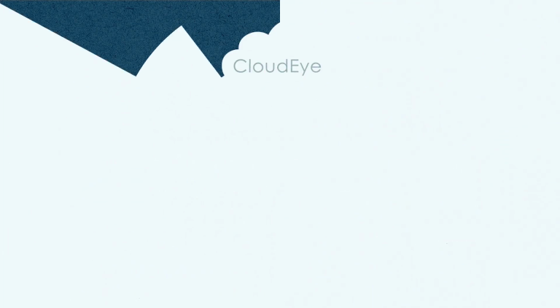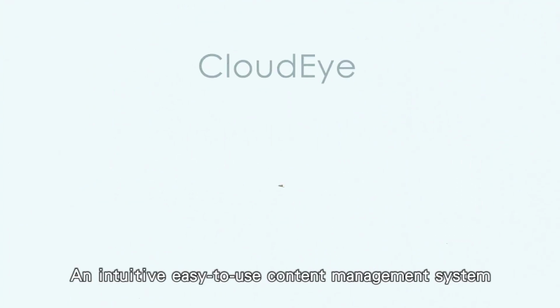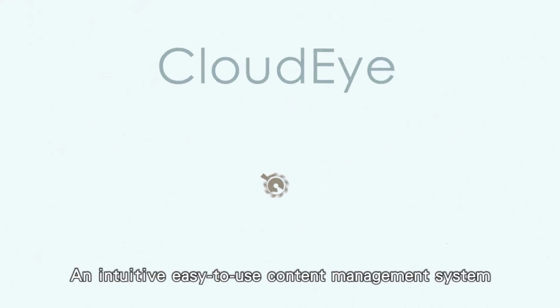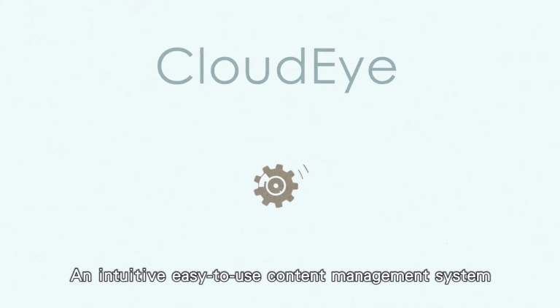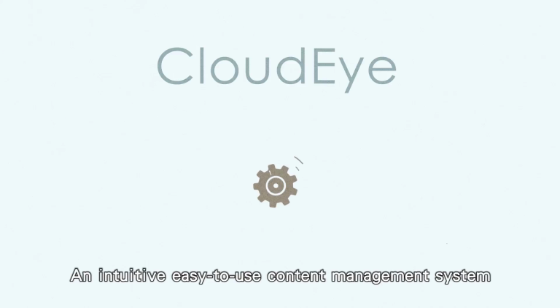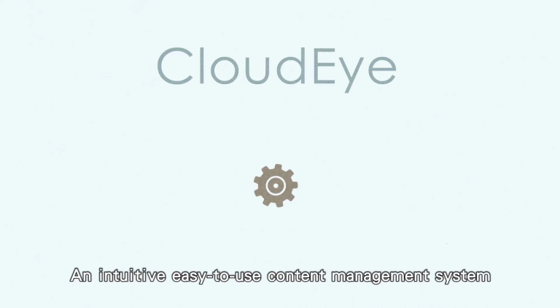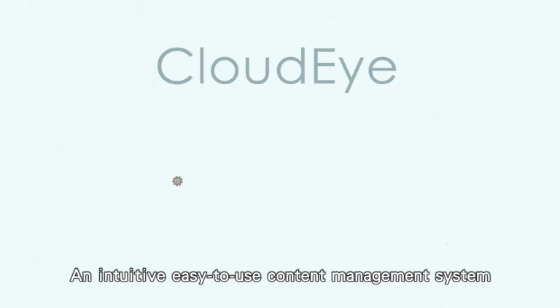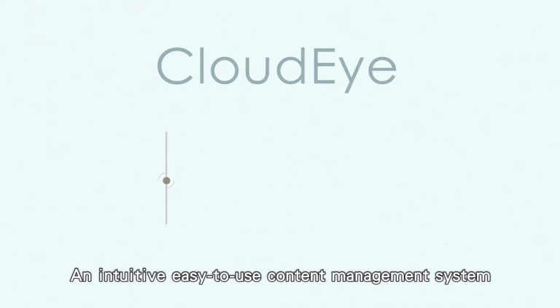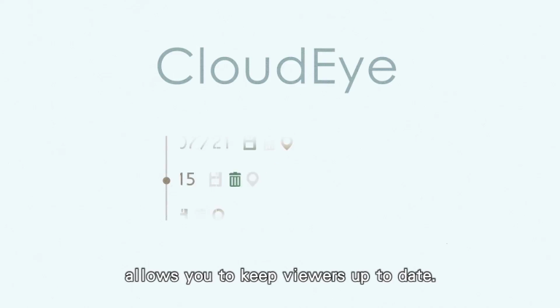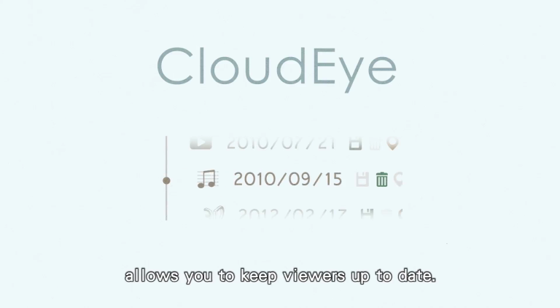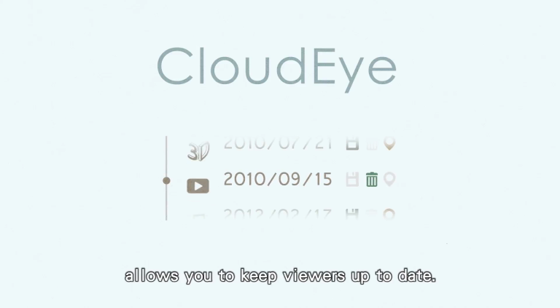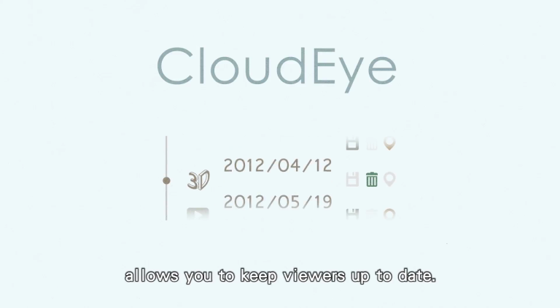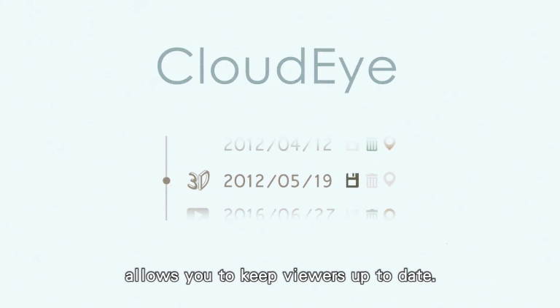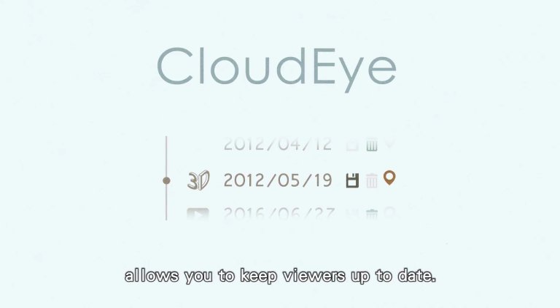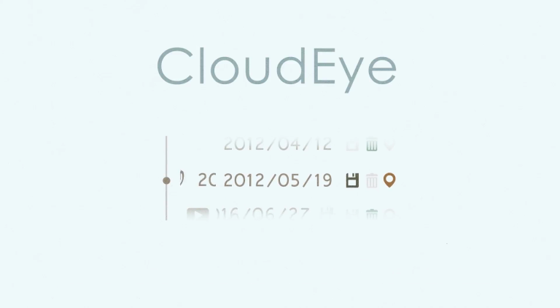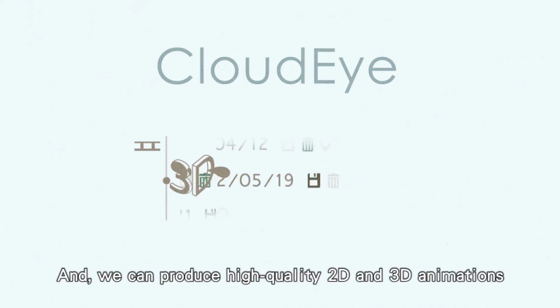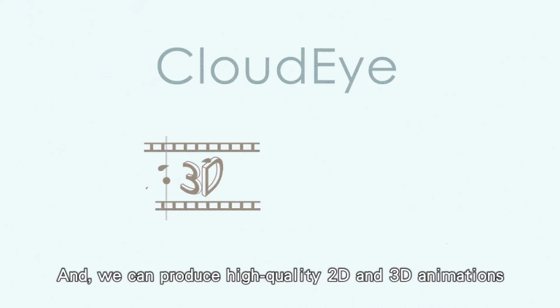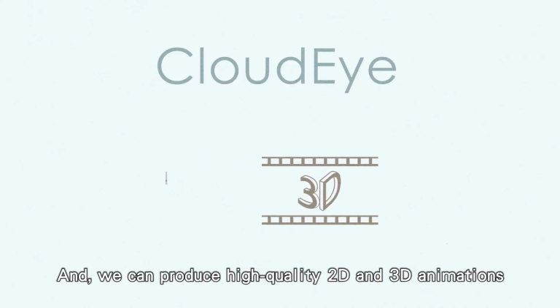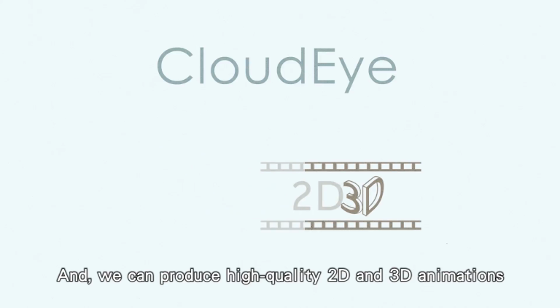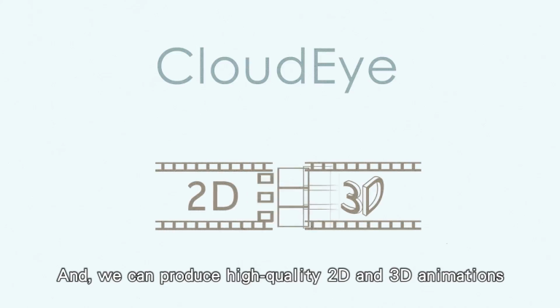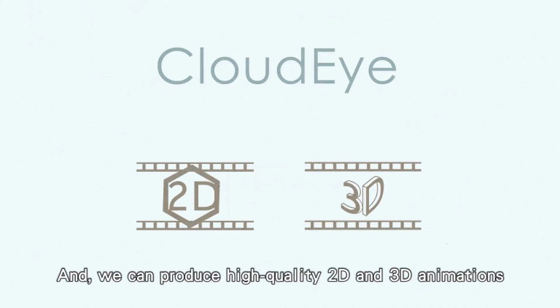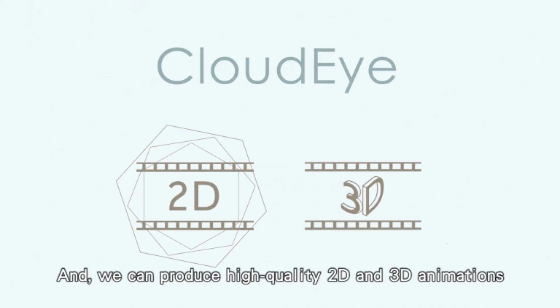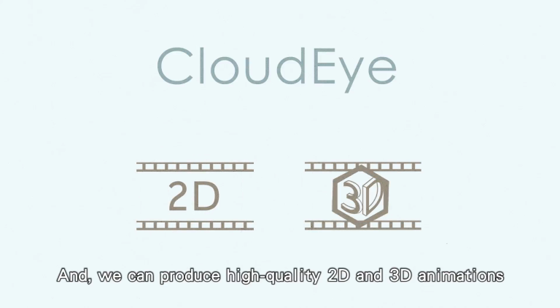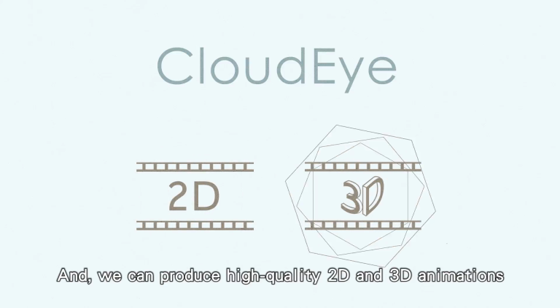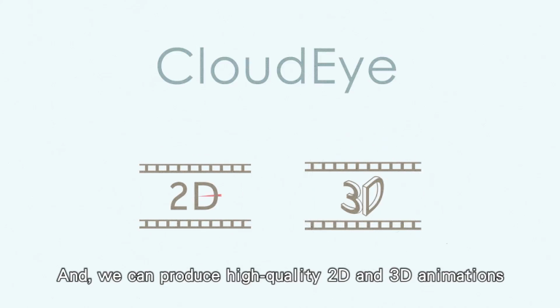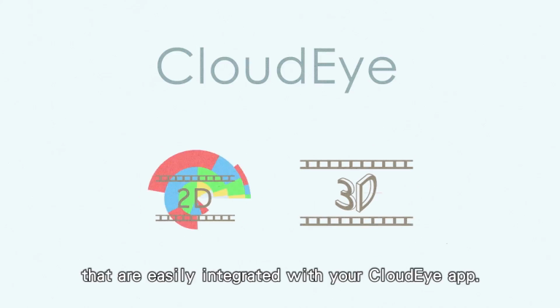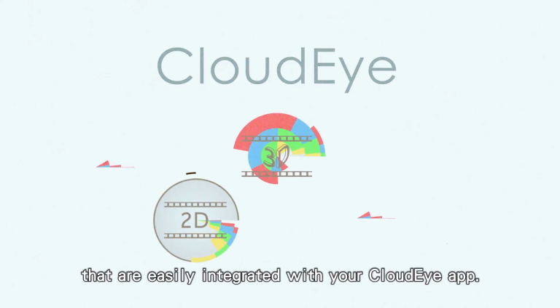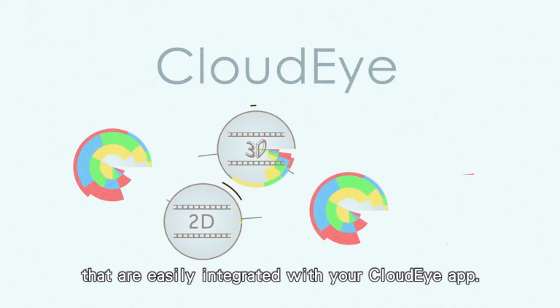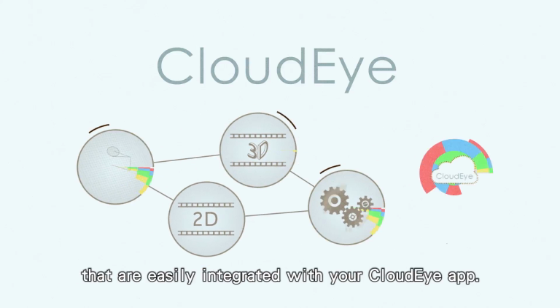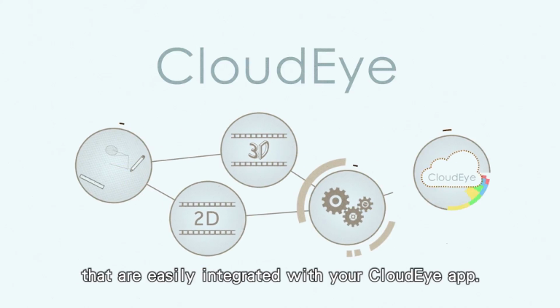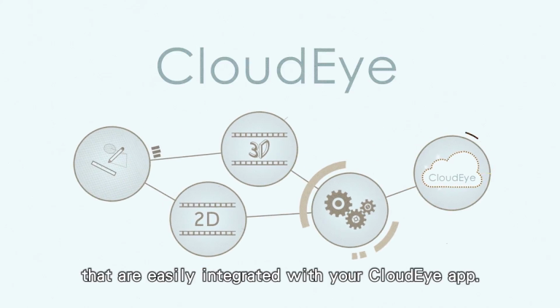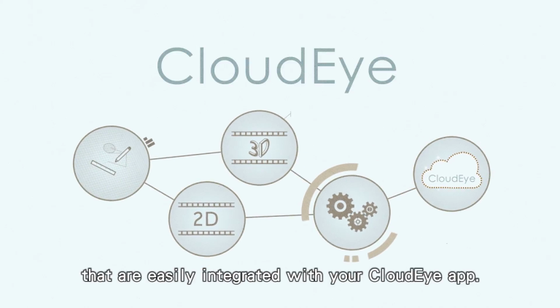An intuitive, easy-to-use content management system allows you to keep viewers up-to-date. And we can produce high-quality 2D and 3D animations that are easily integrated with your CloudEye app.